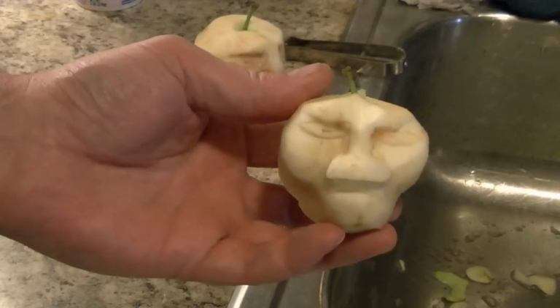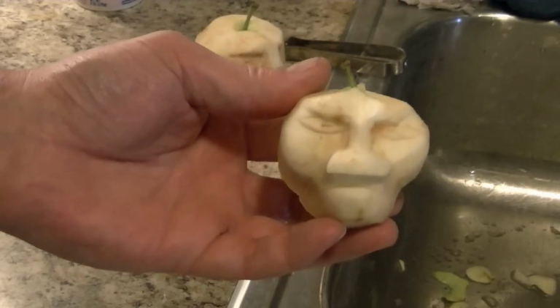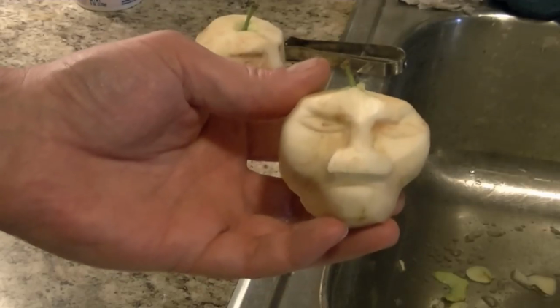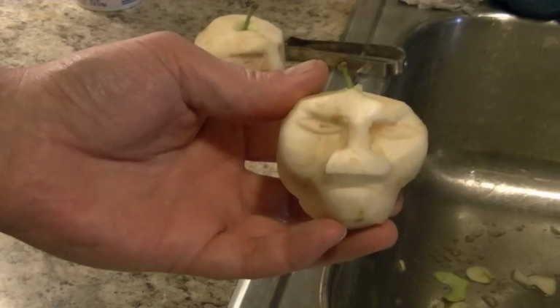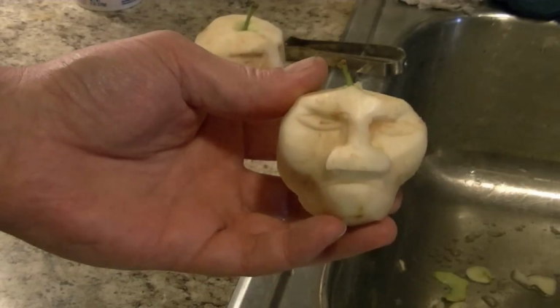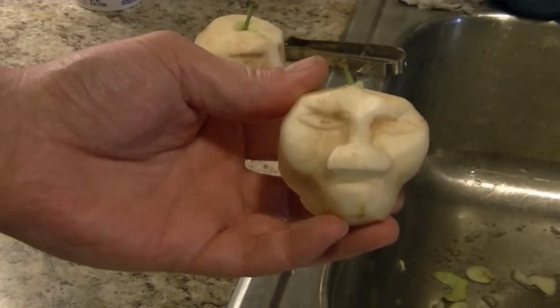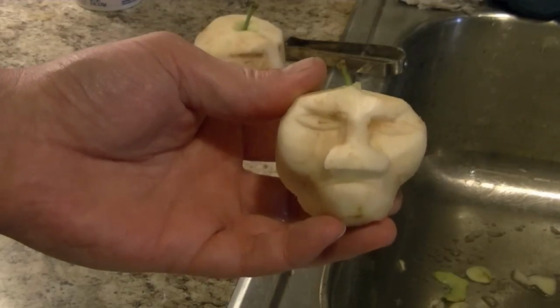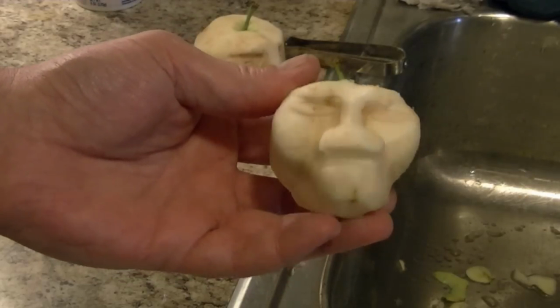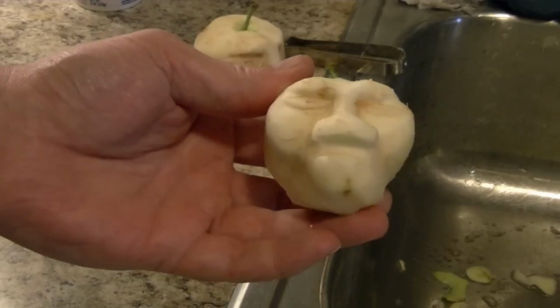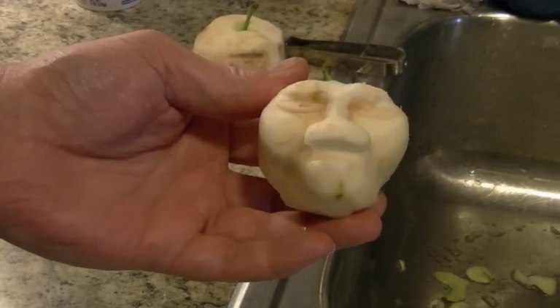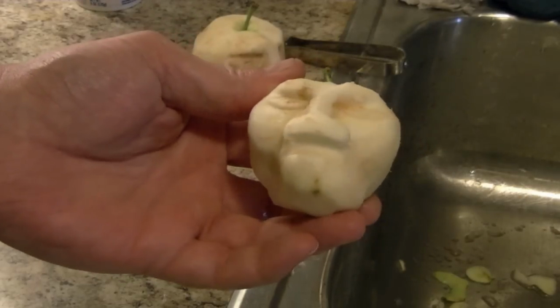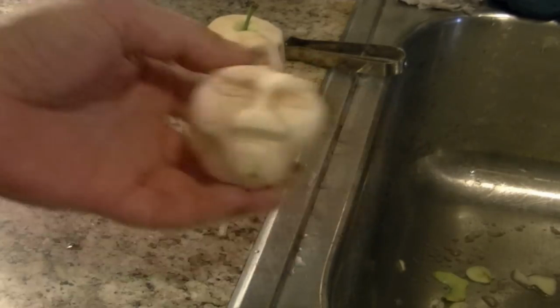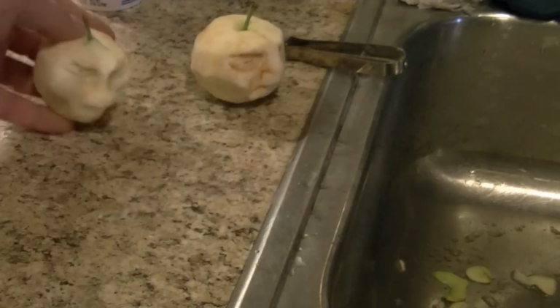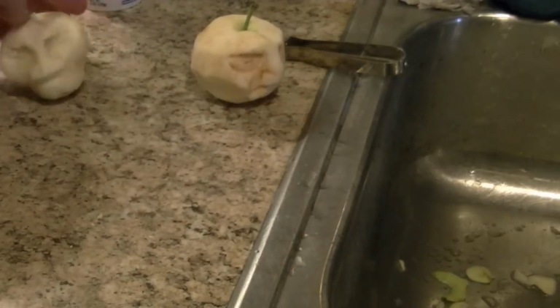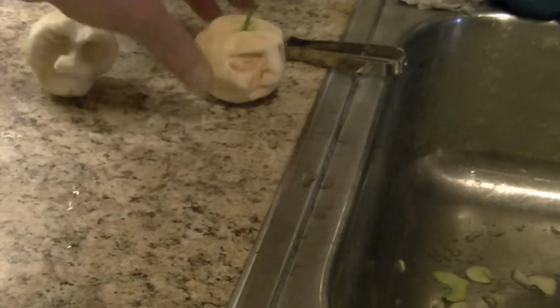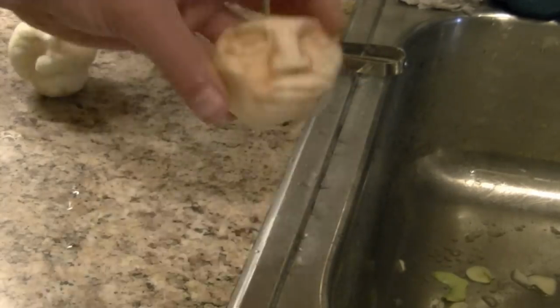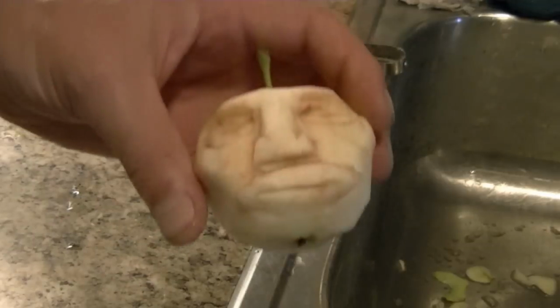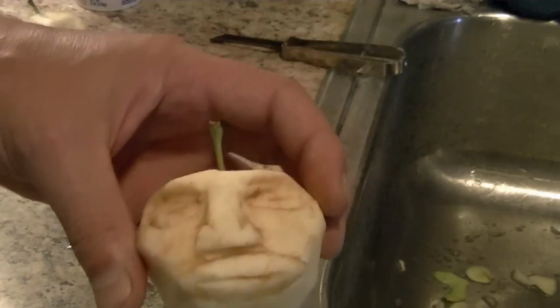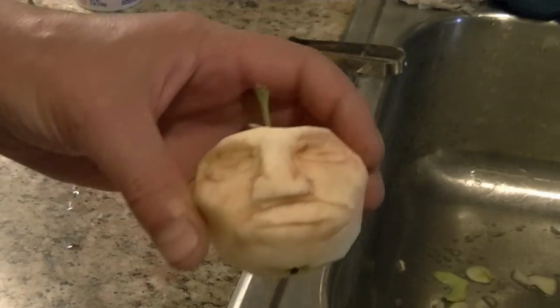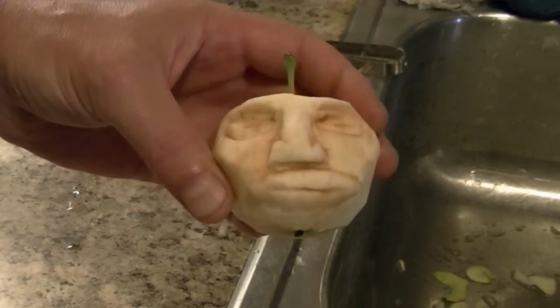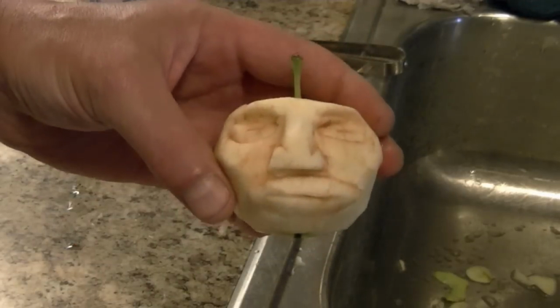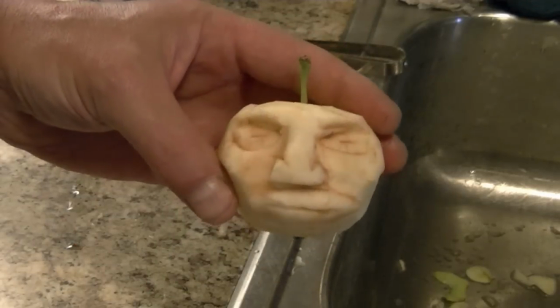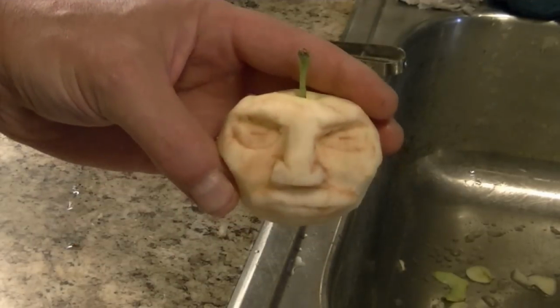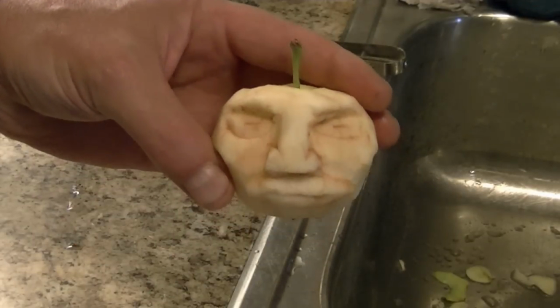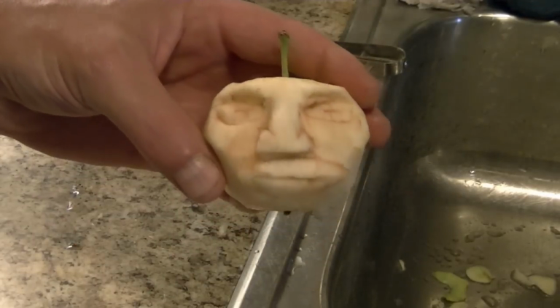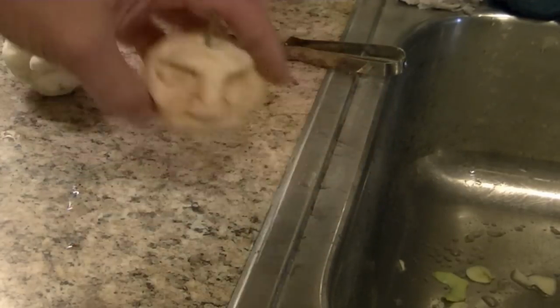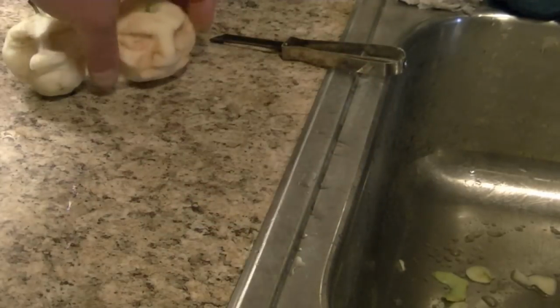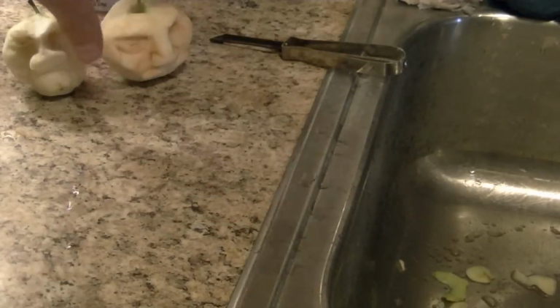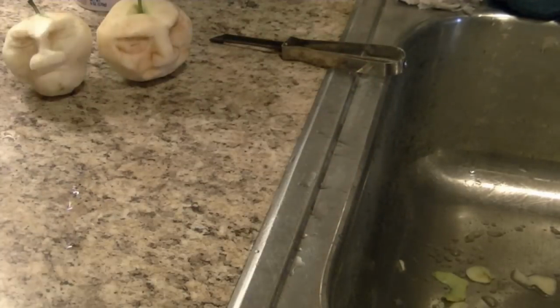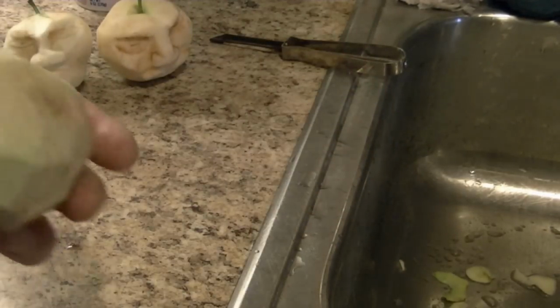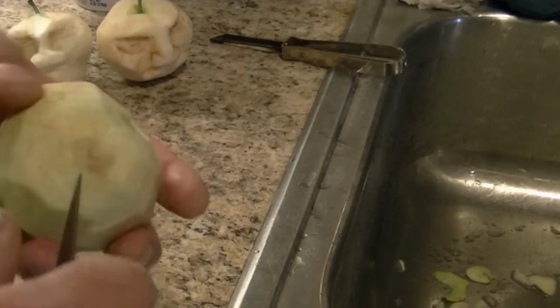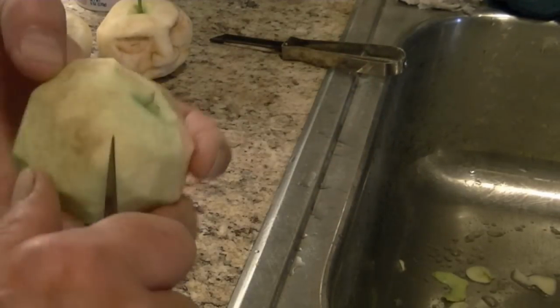There's one of the heads I've carved. There's another one. I'll show you how to carve one.